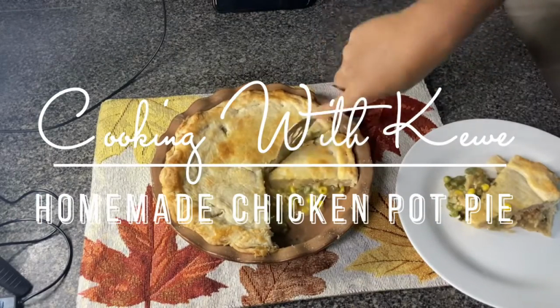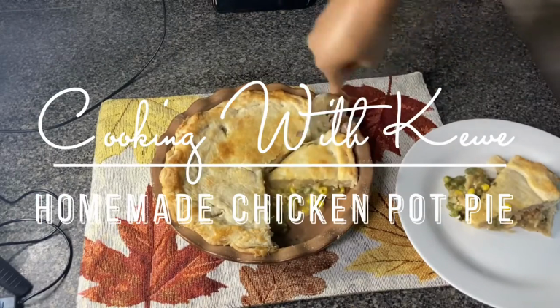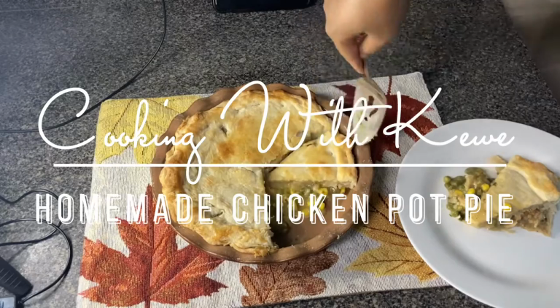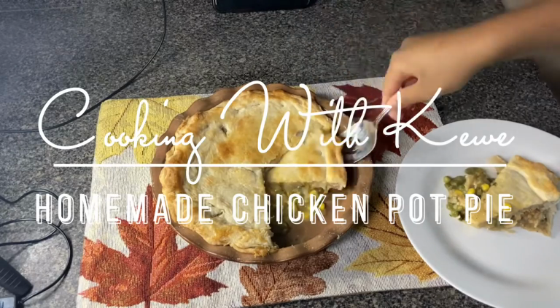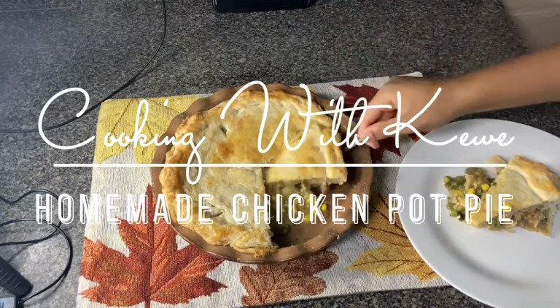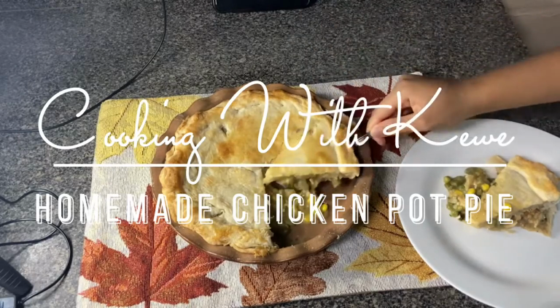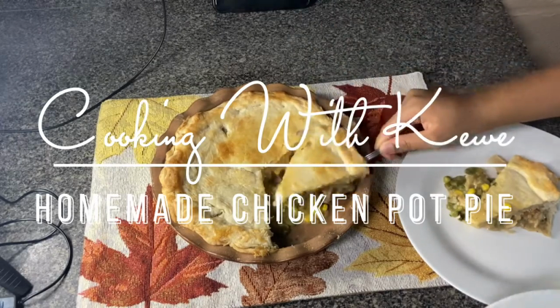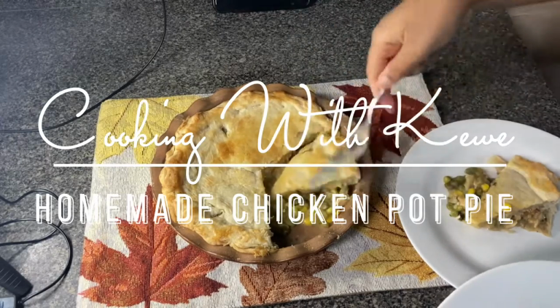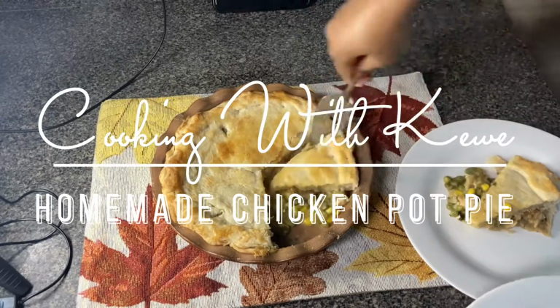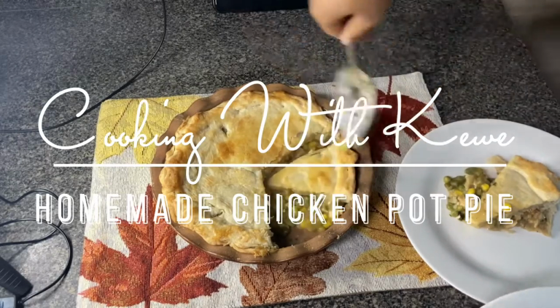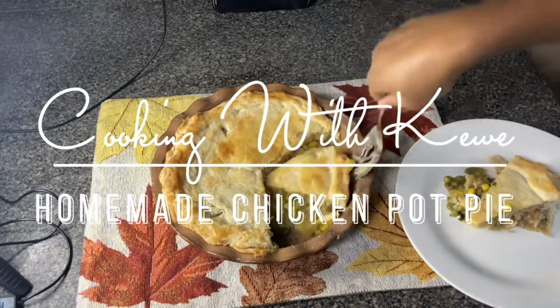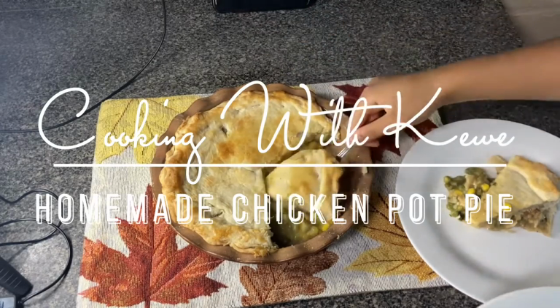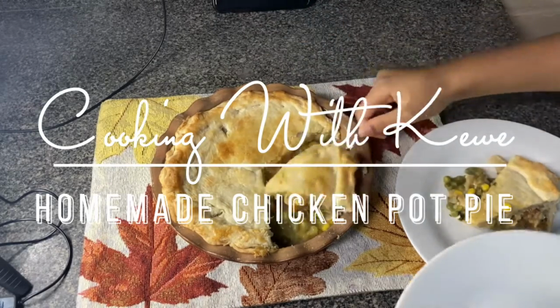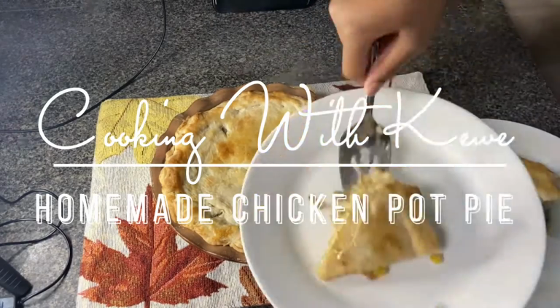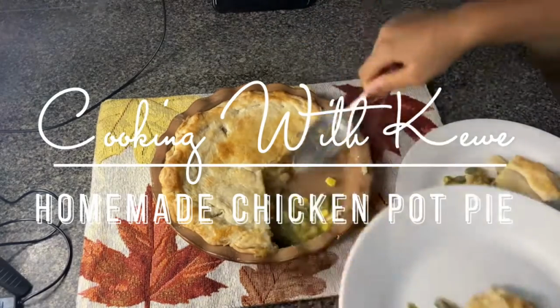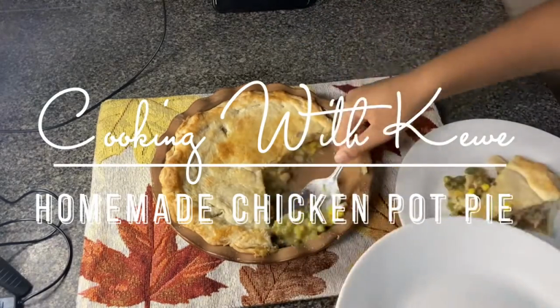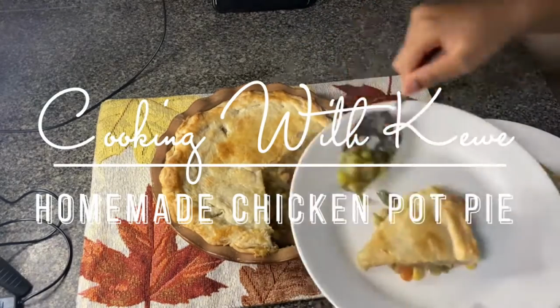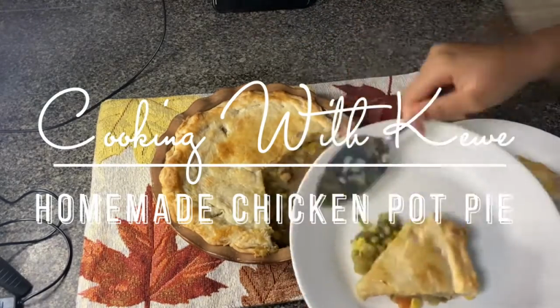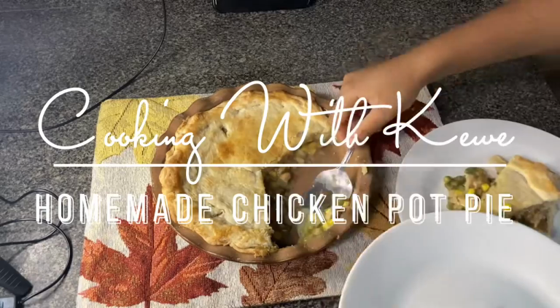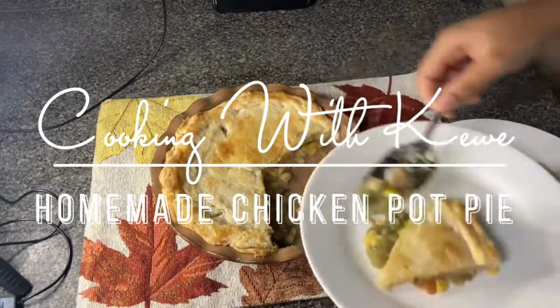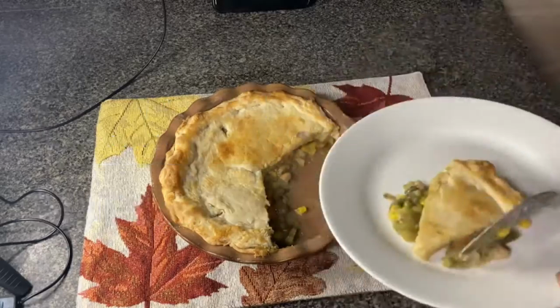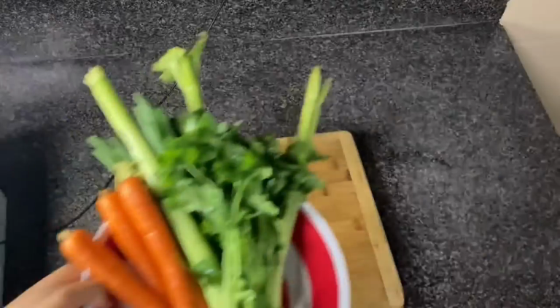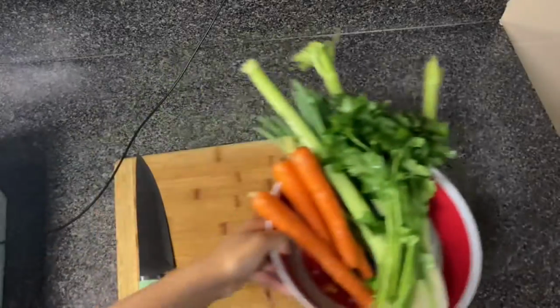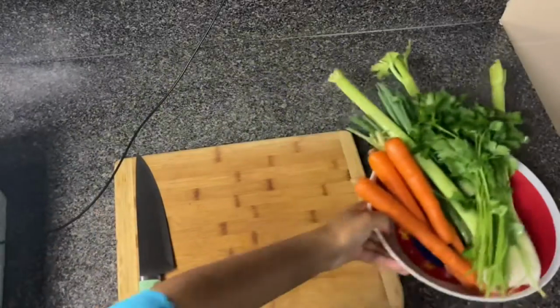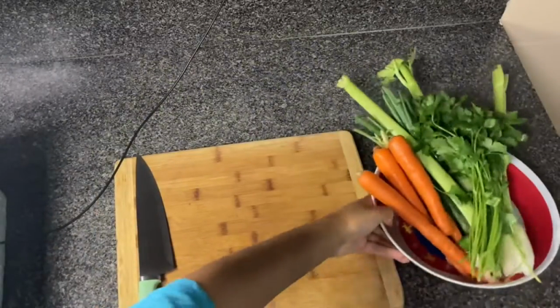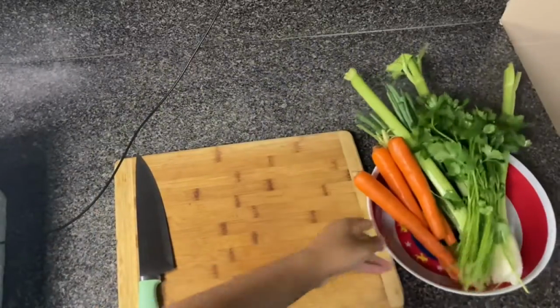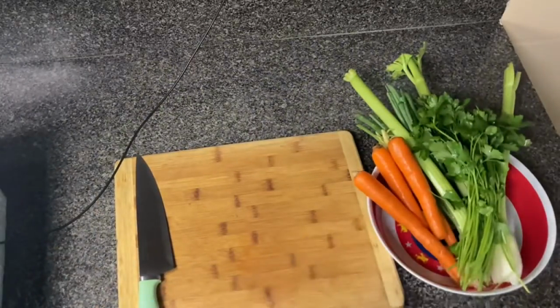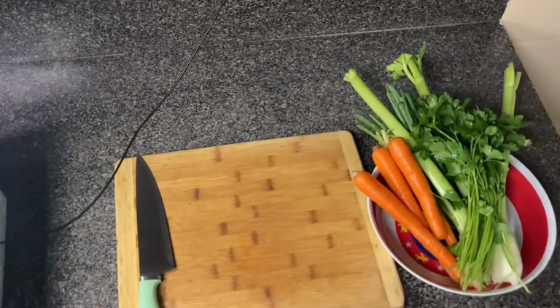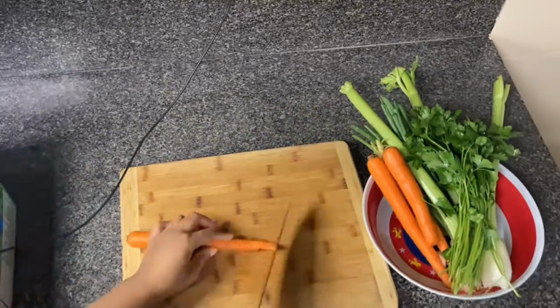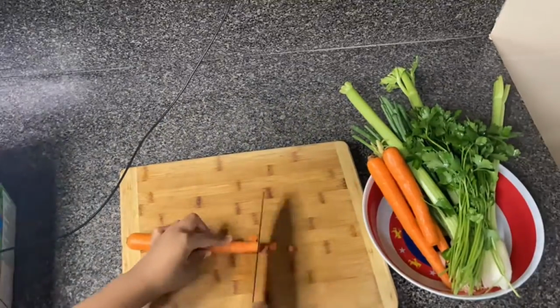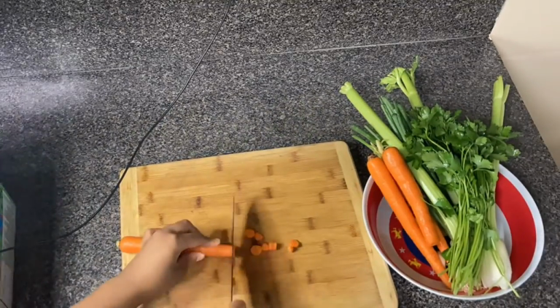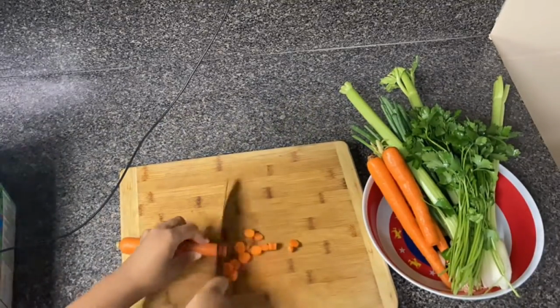In today's video, you'll be watching me make homemade chicken pot pie. The next time I make chicken pot pie, I will make an actual tutorial. I got started later than I wanted to though, so that's why I didn't make a tutorial.